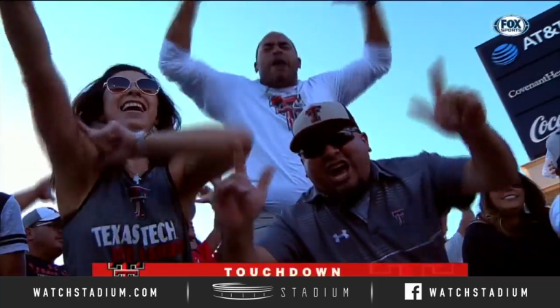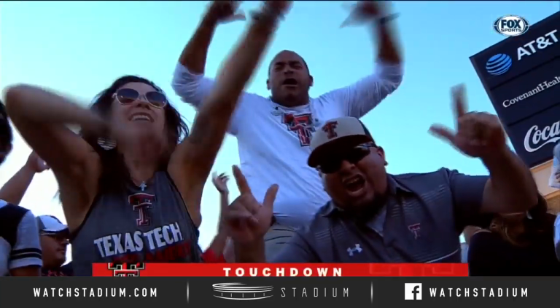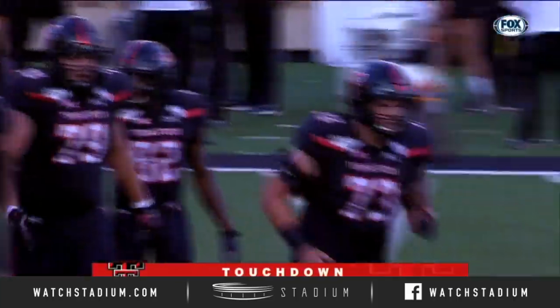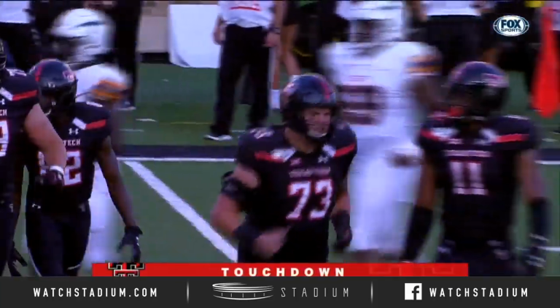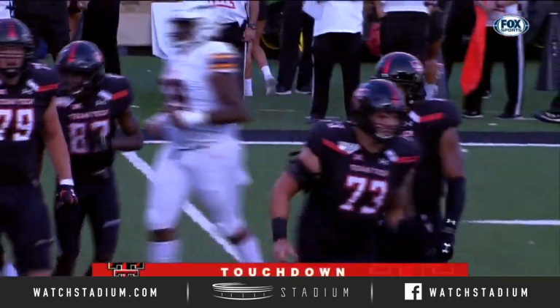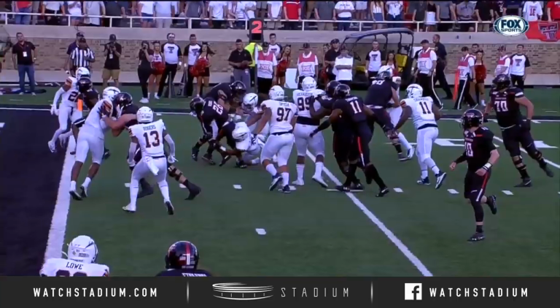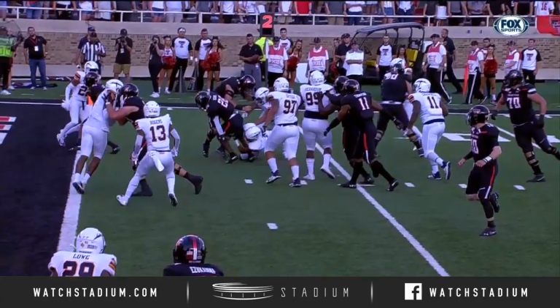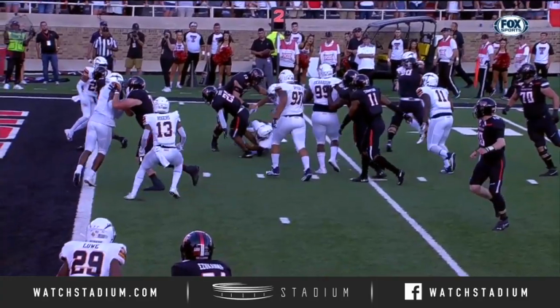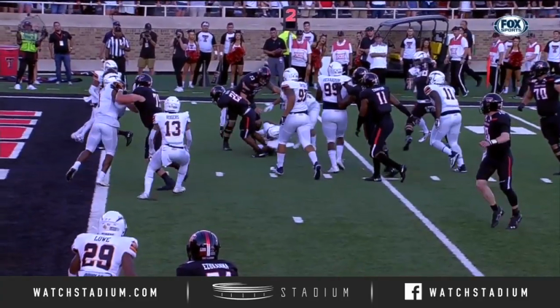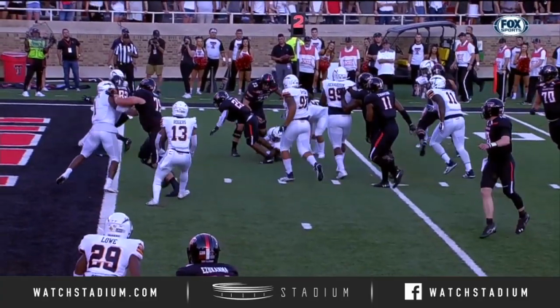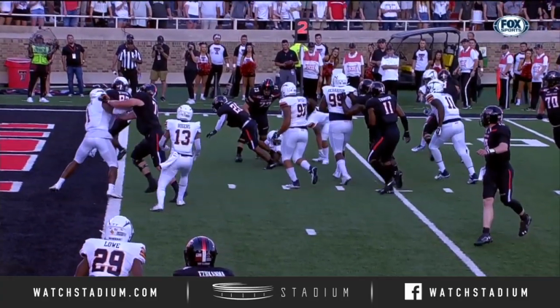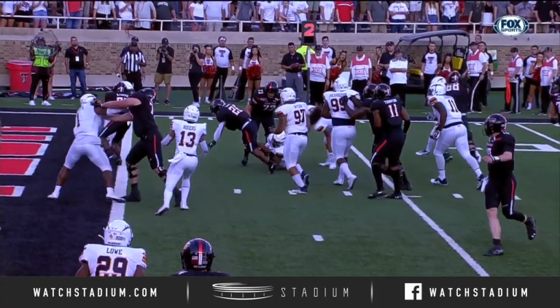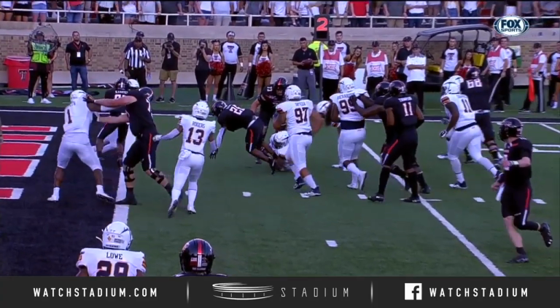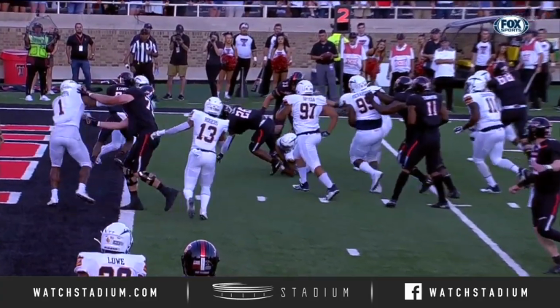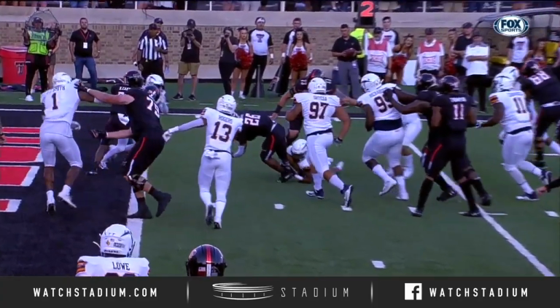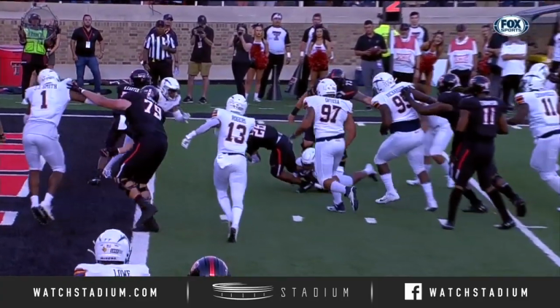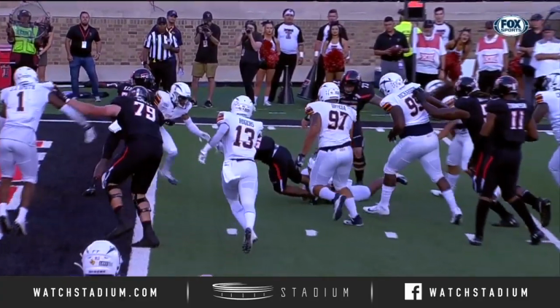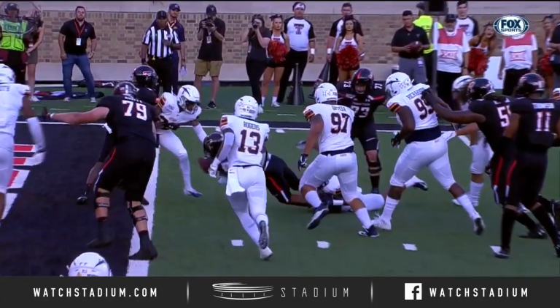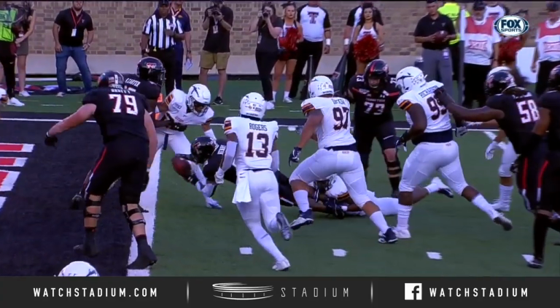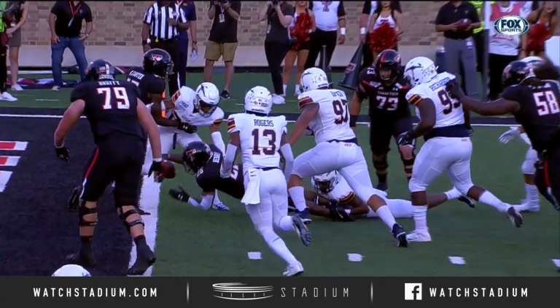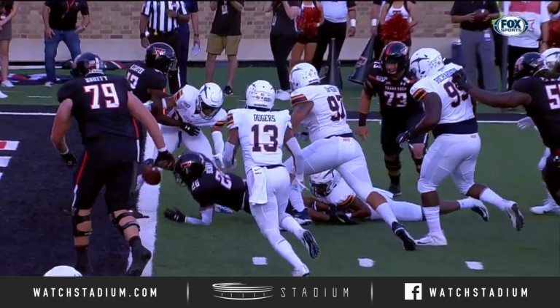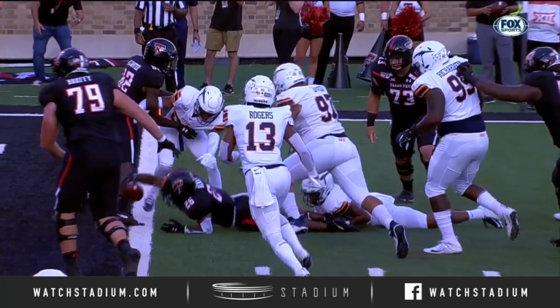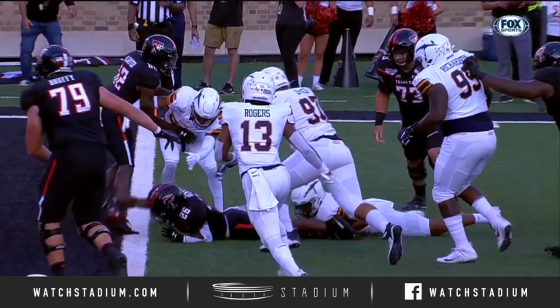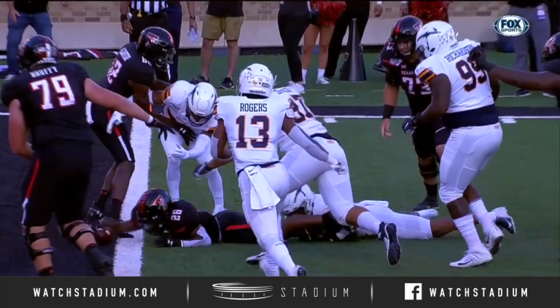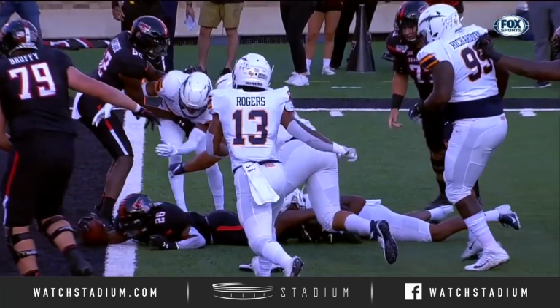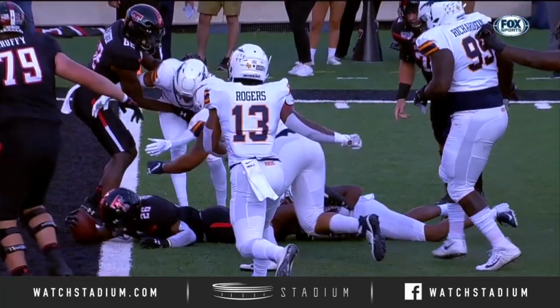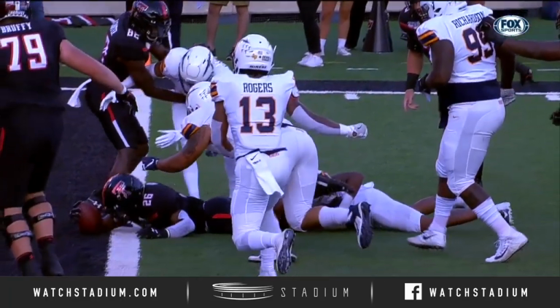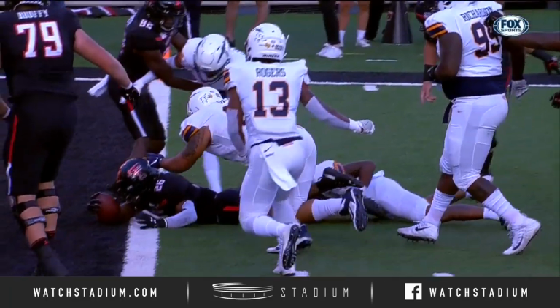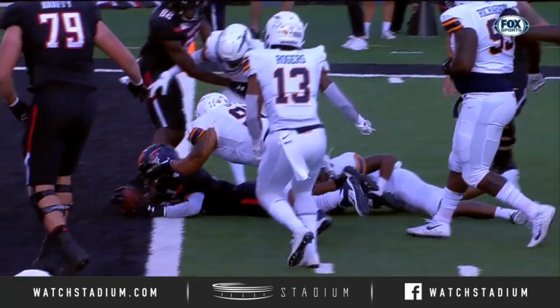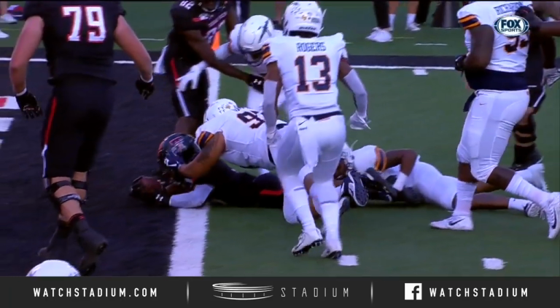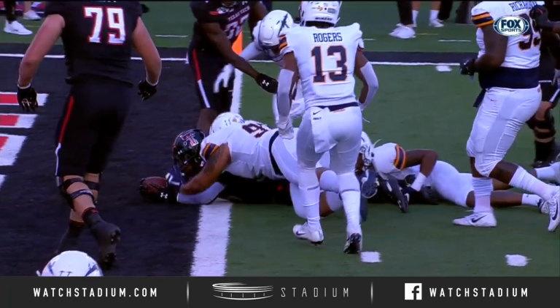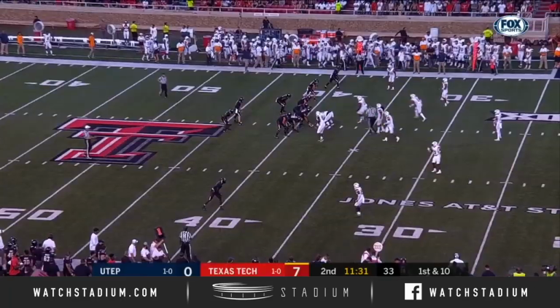Just the inside zone. This is just the effort right here — puts his hand on the ground, extends it, keeps the knee off the ground, and extends the ball. That's just great effort.